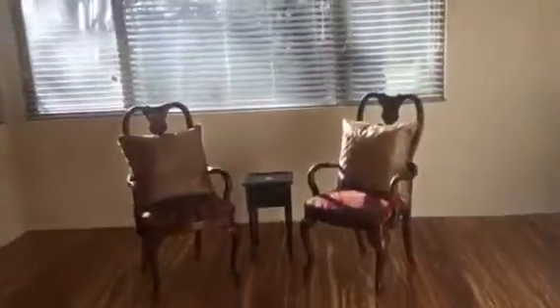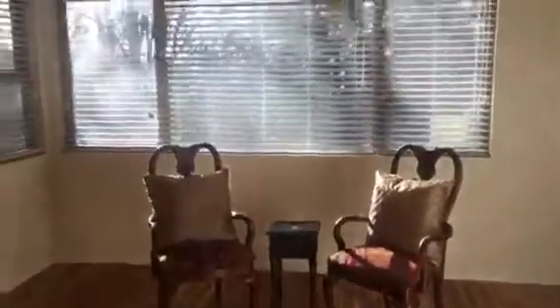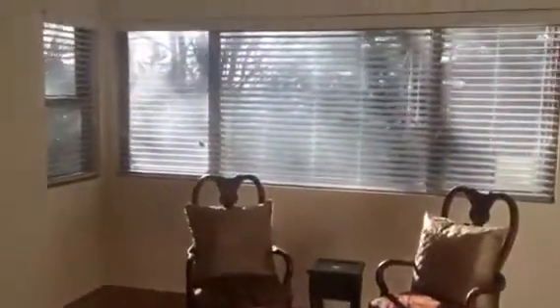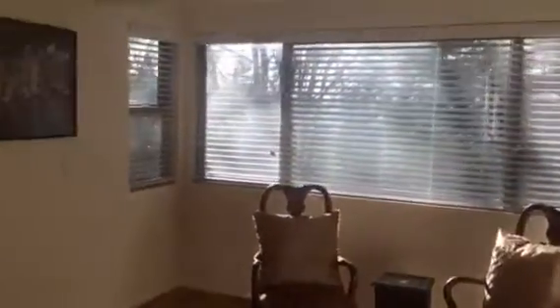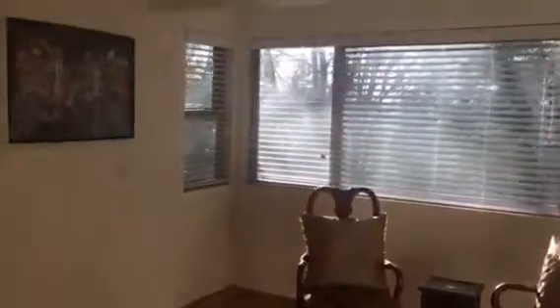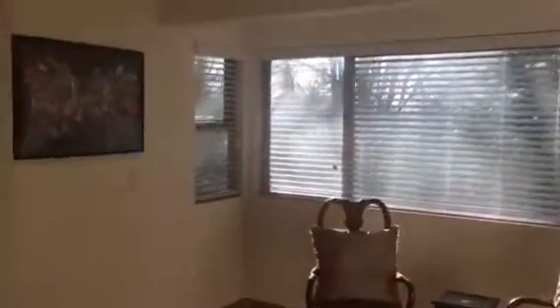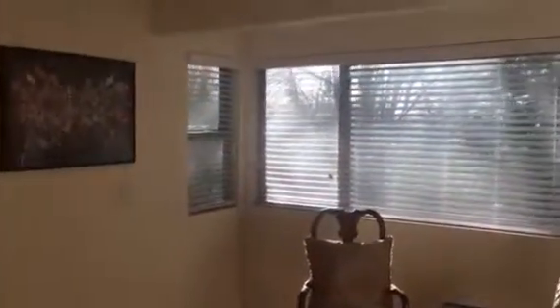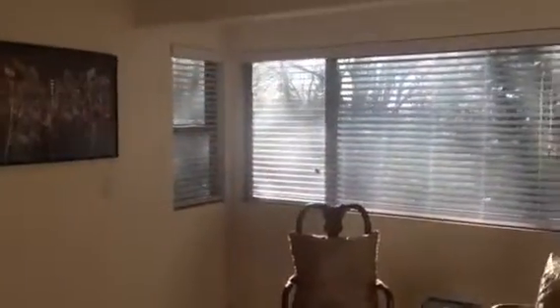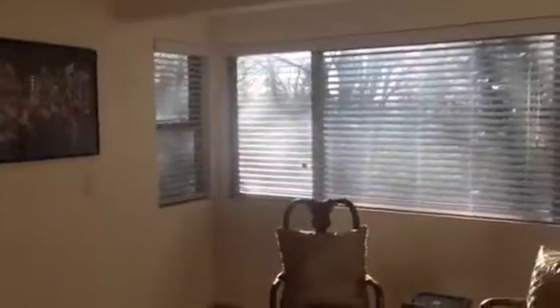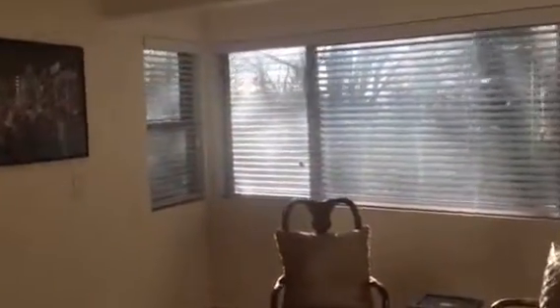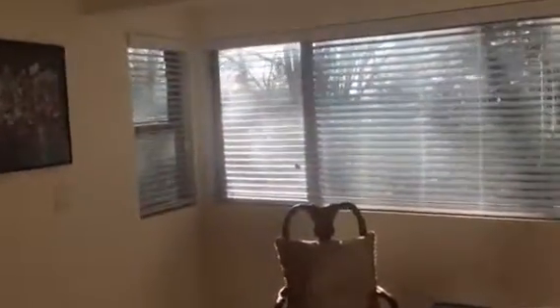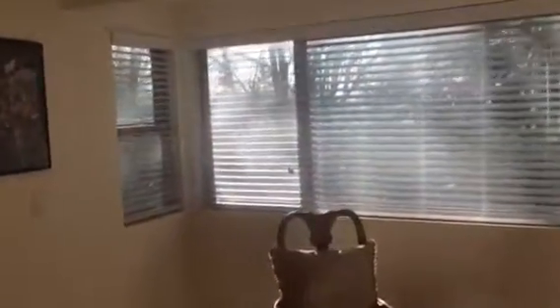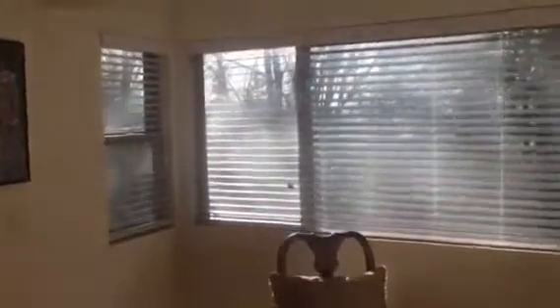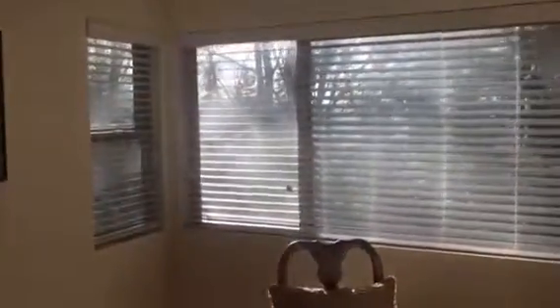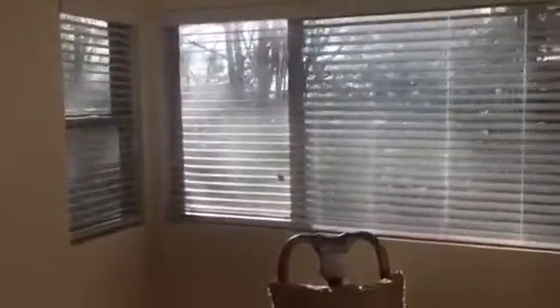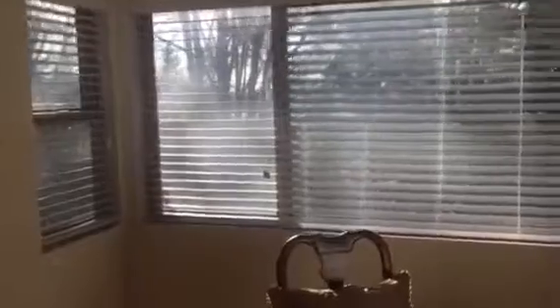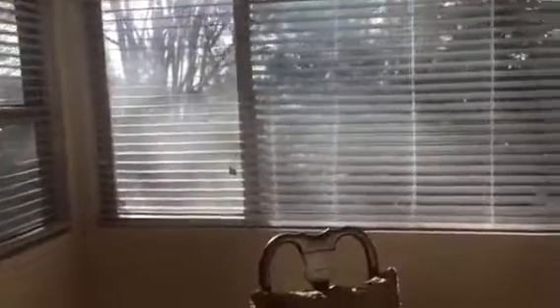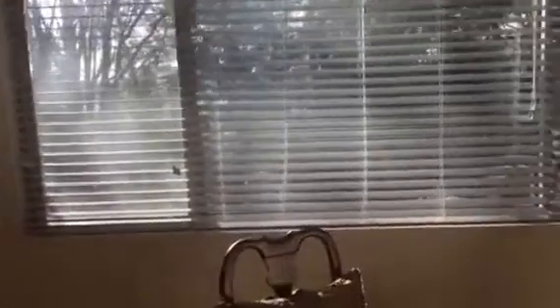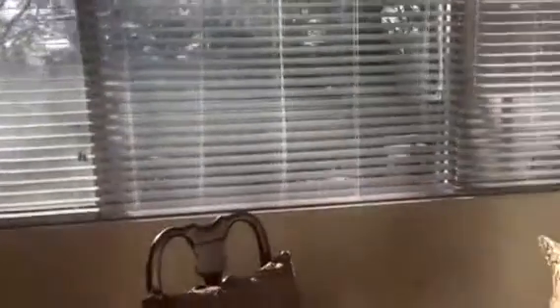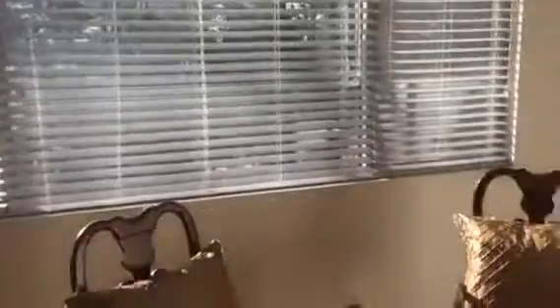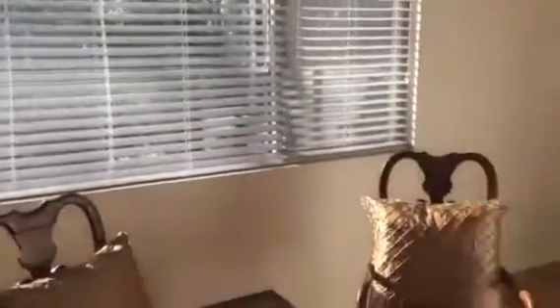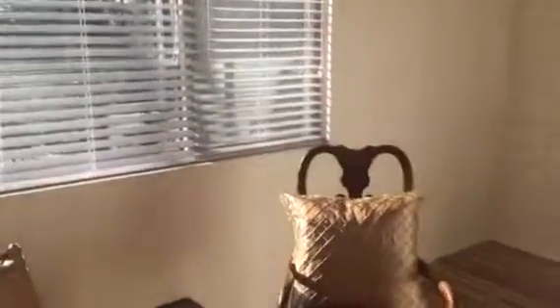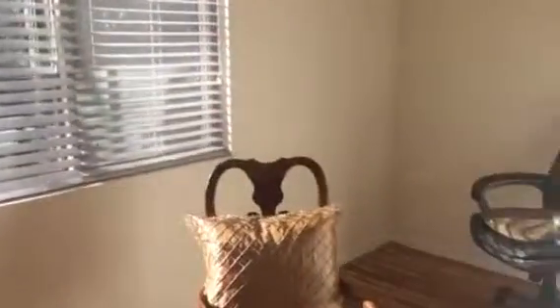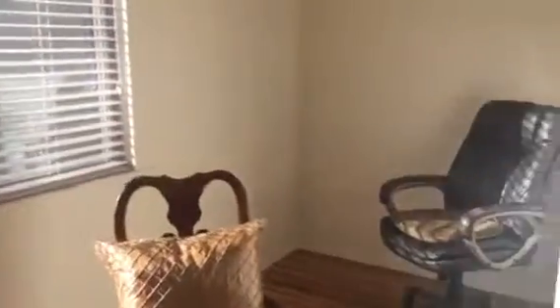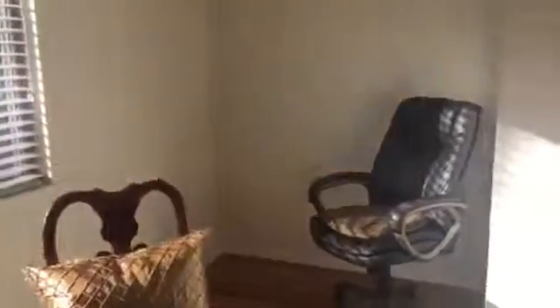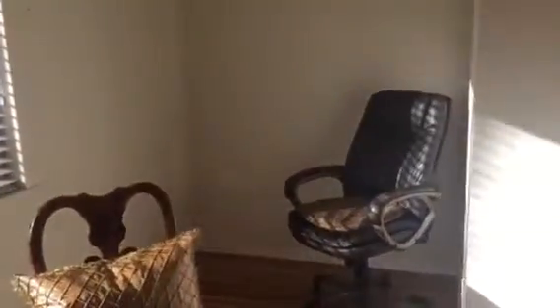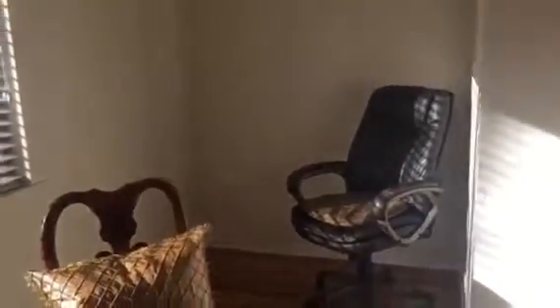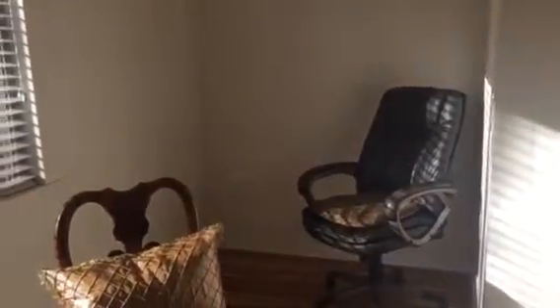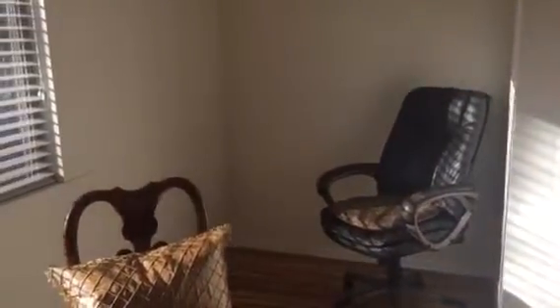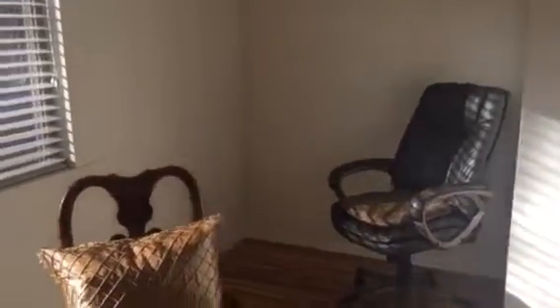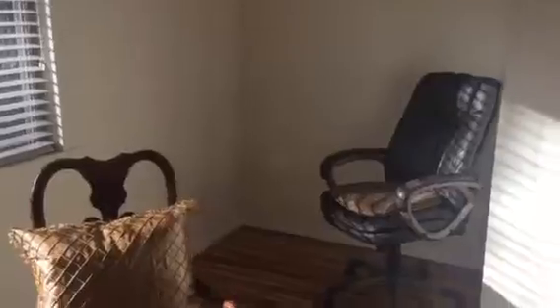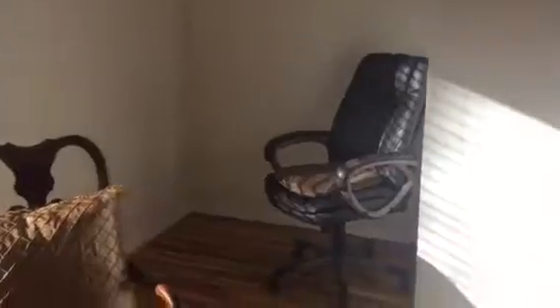This is the sunroom back here — beautiful light. It's a gorgeous day here today in Bellevue, lots of sunshine. There is an office chair back here that can either stay or go.